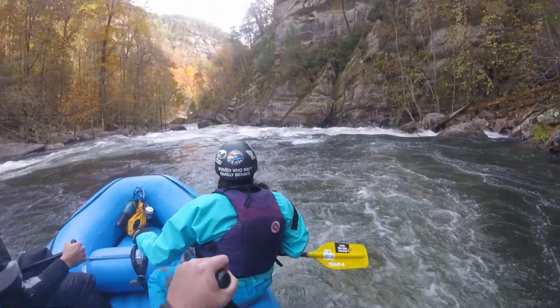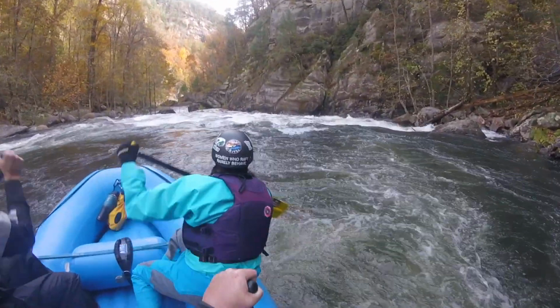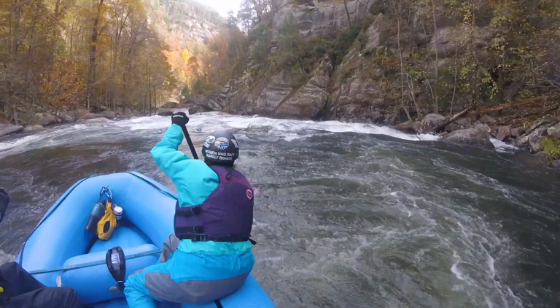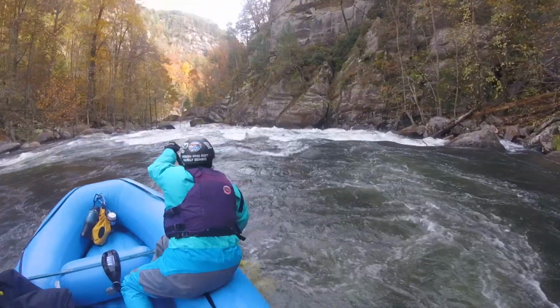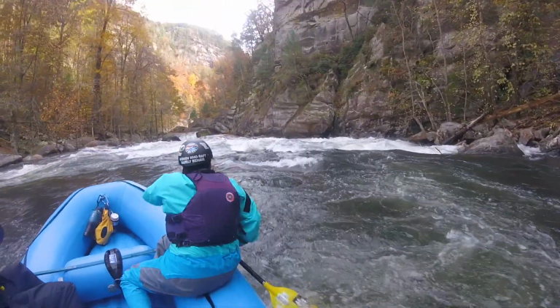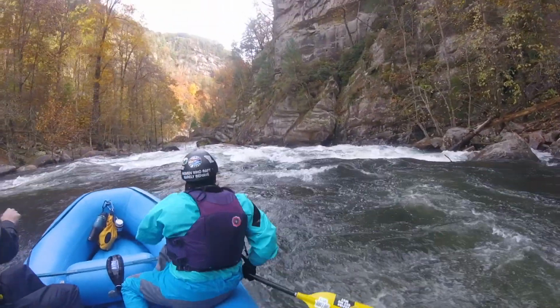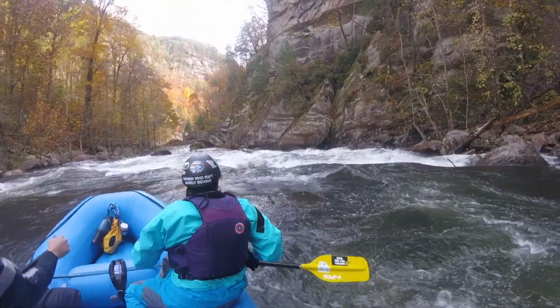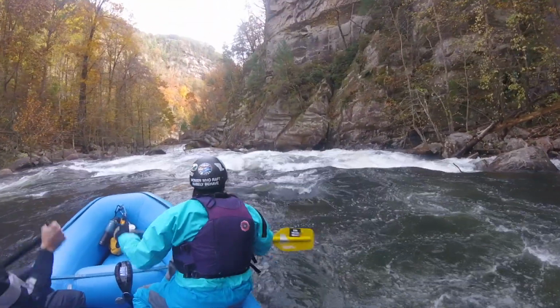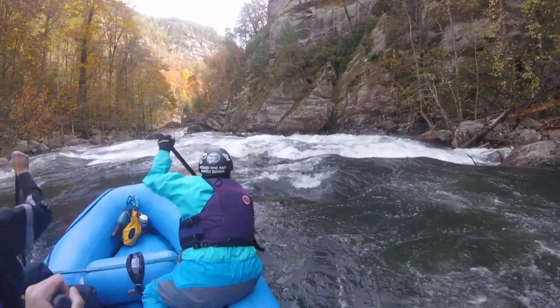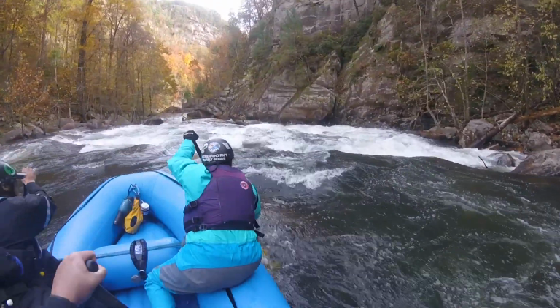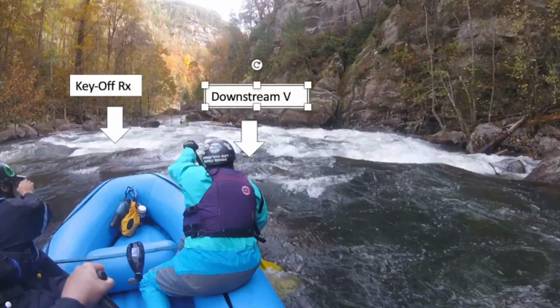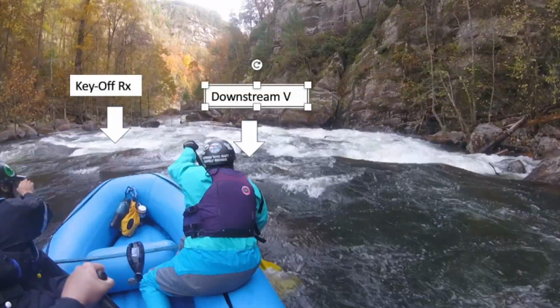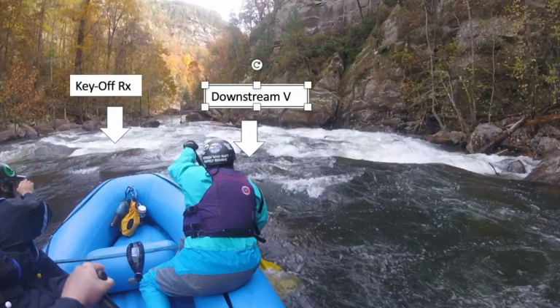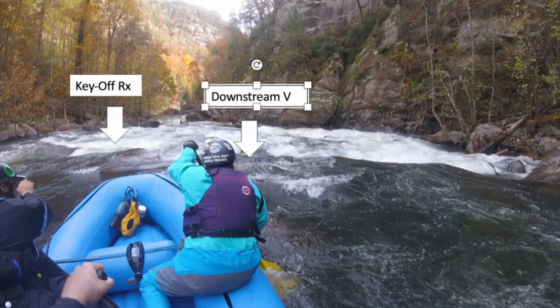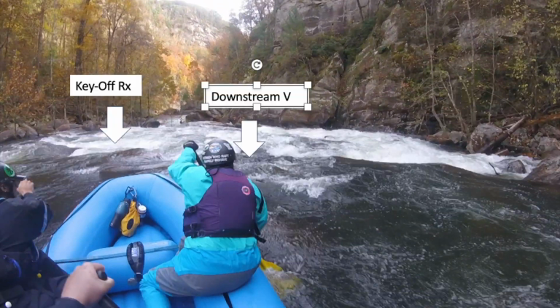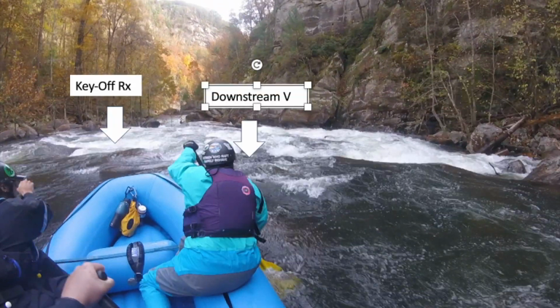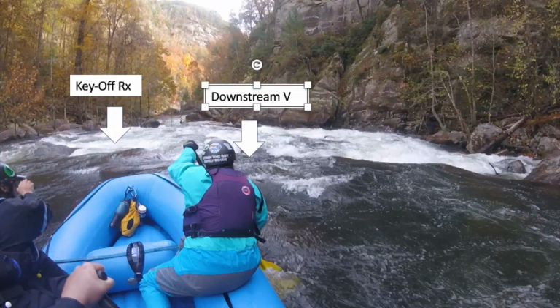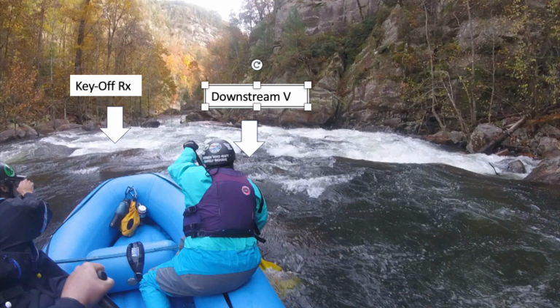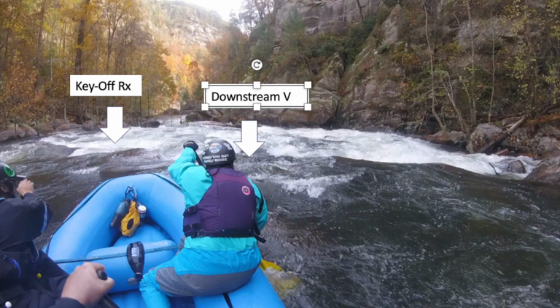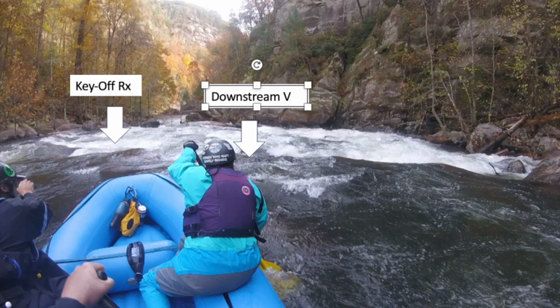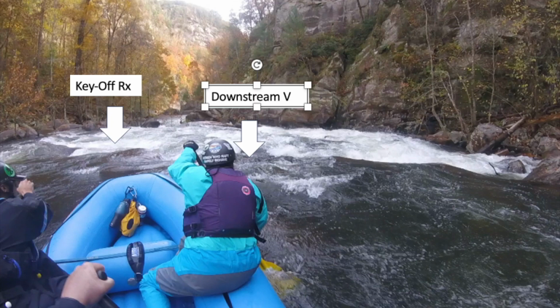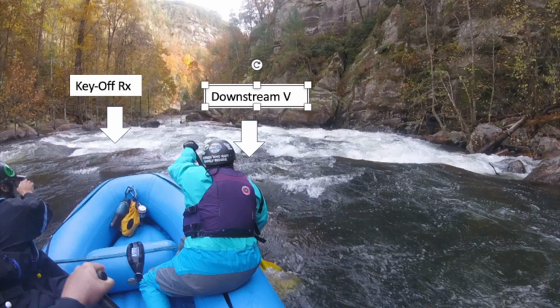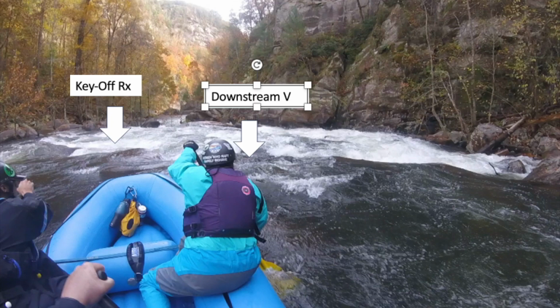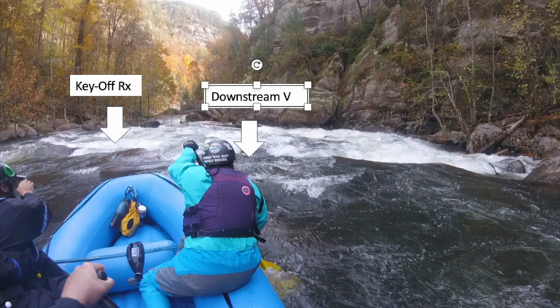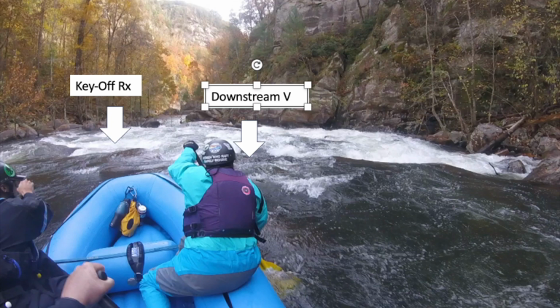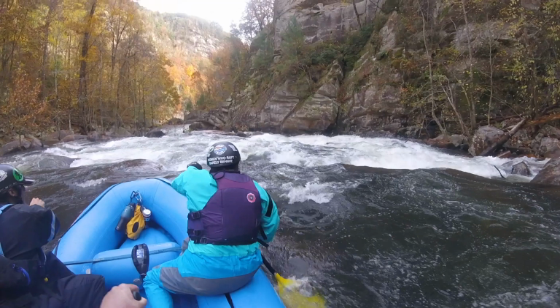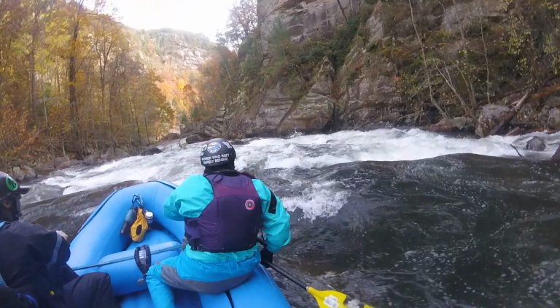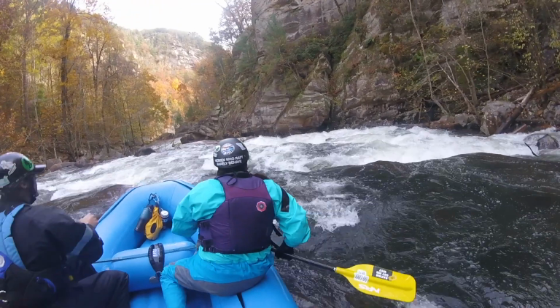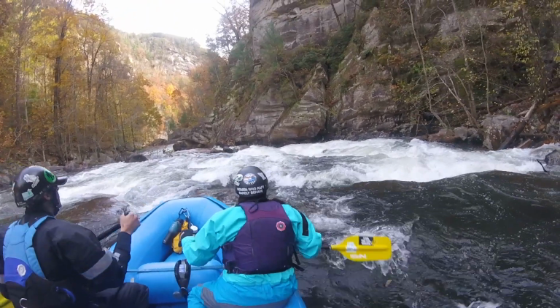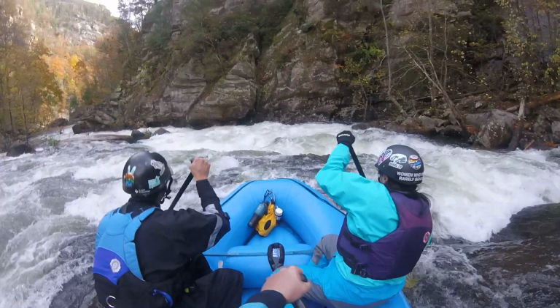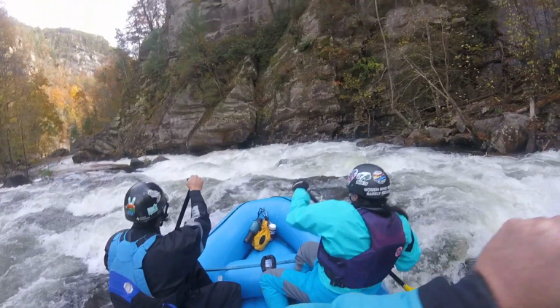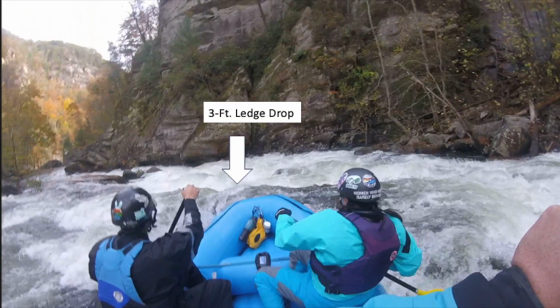Find a little key-off rock on river left — water's barely going over it — and then go just to the right of it.